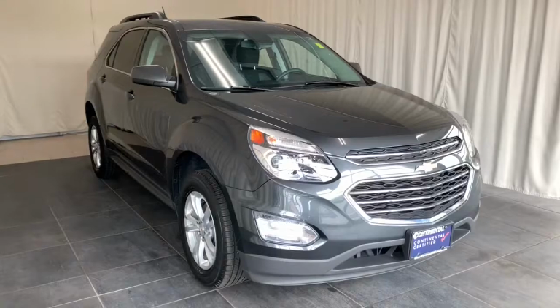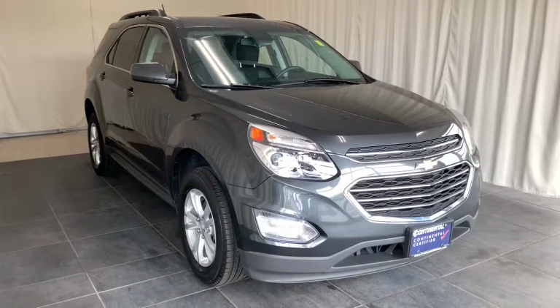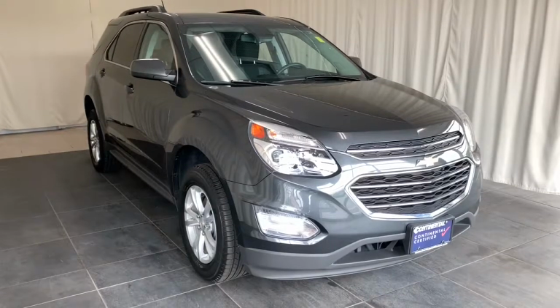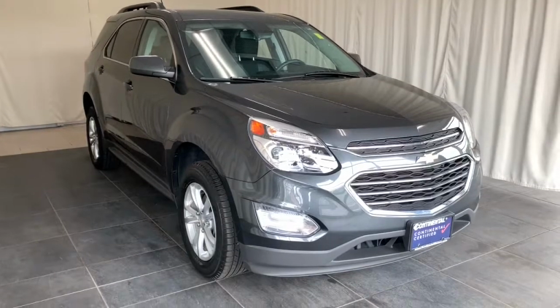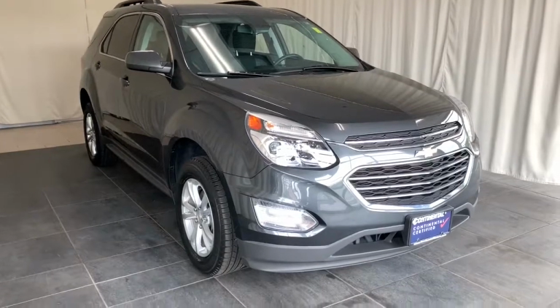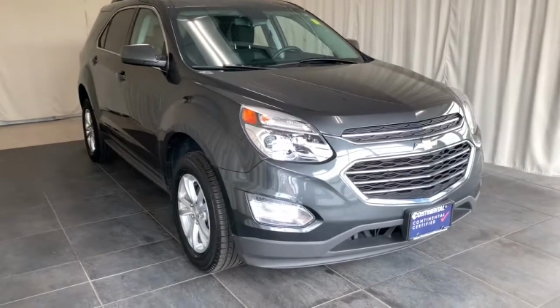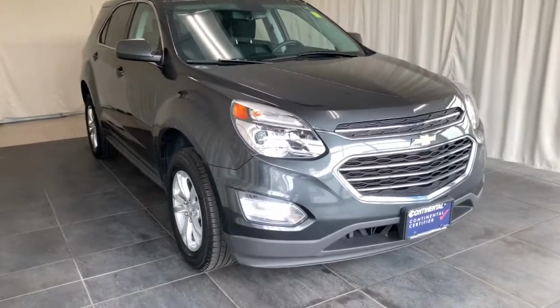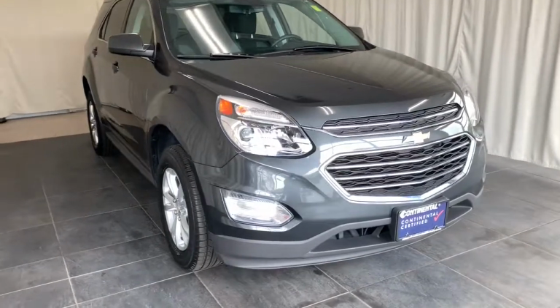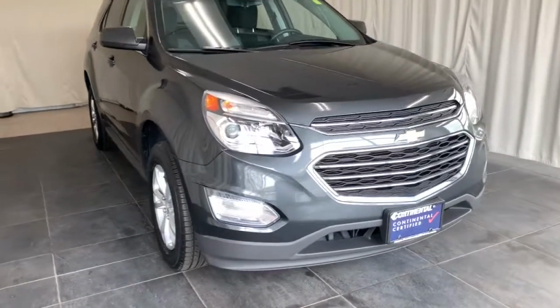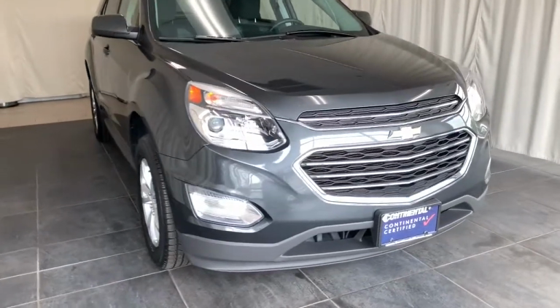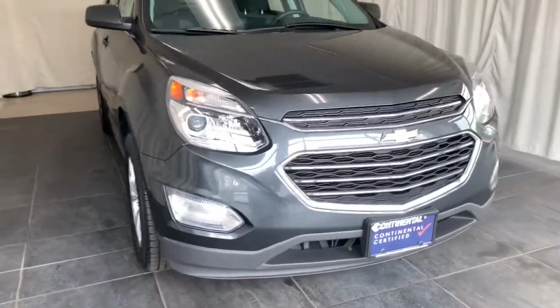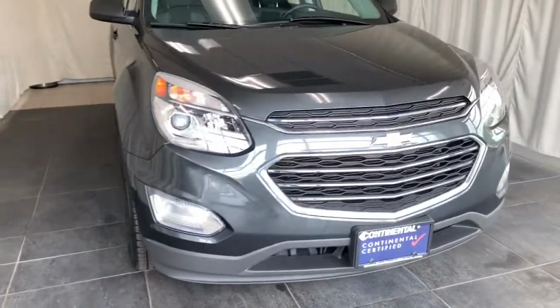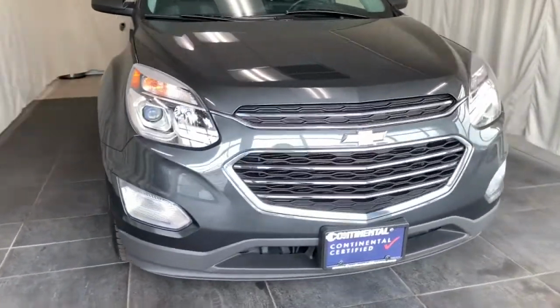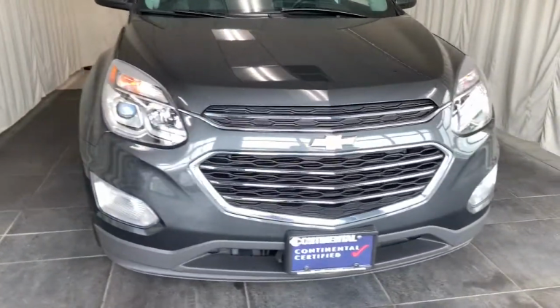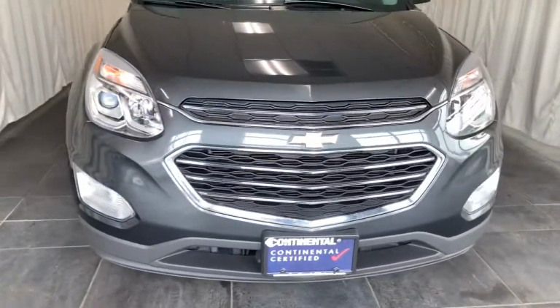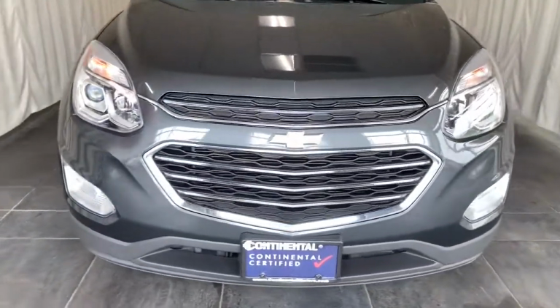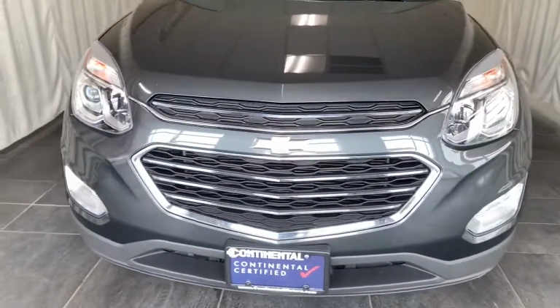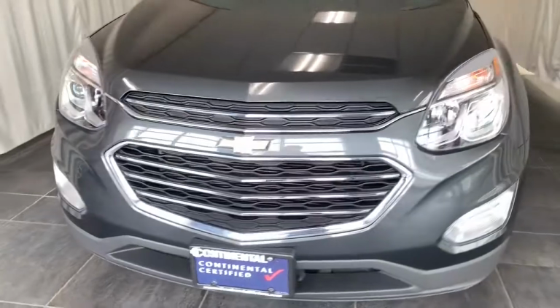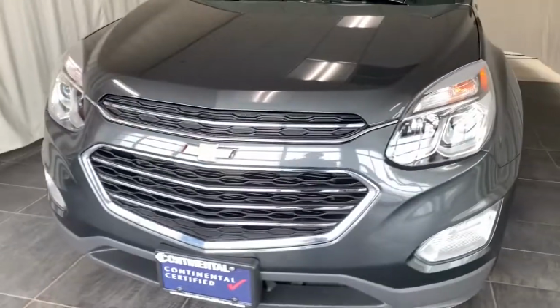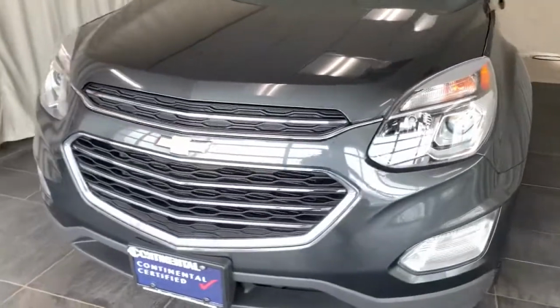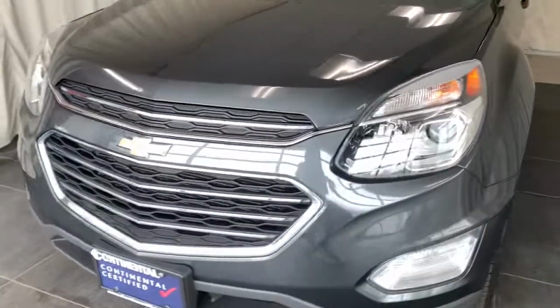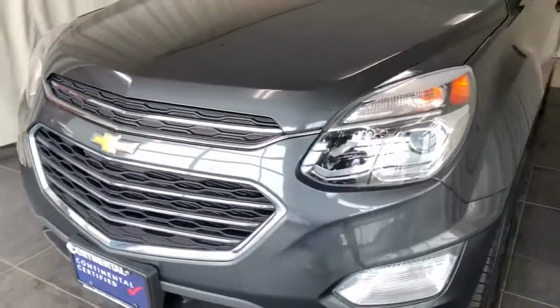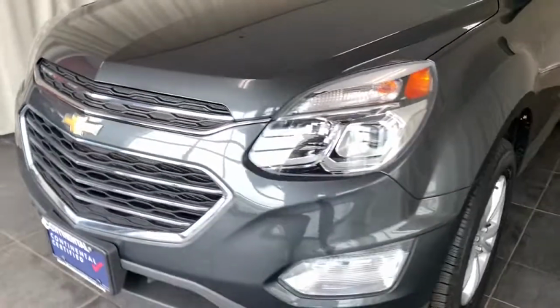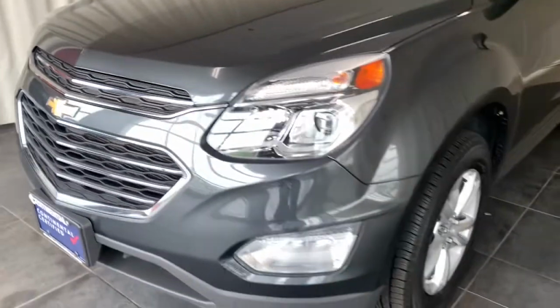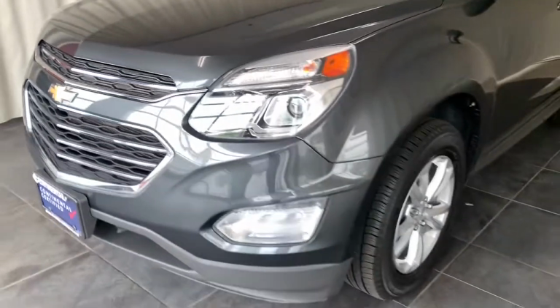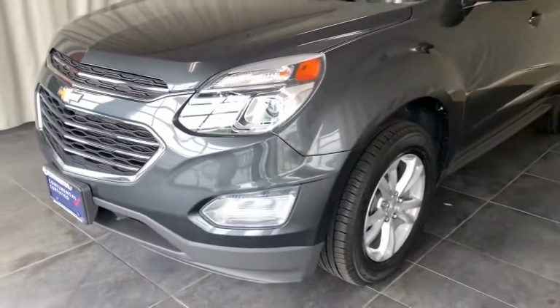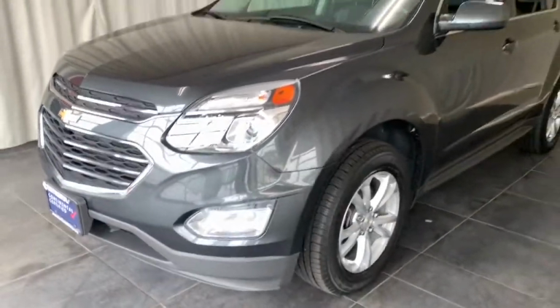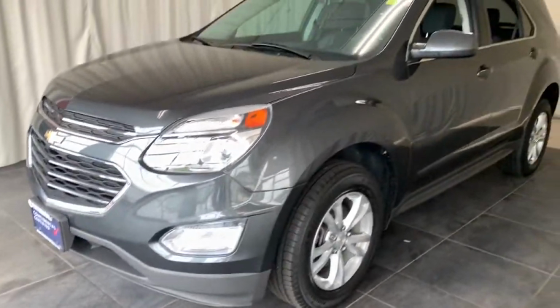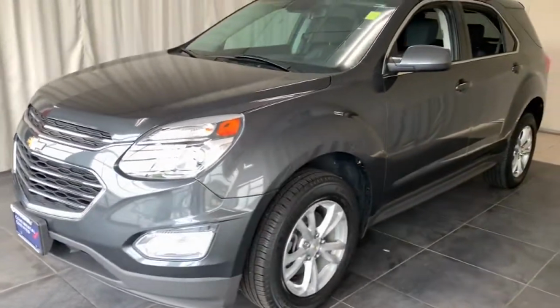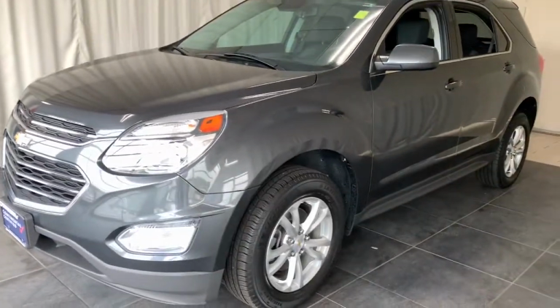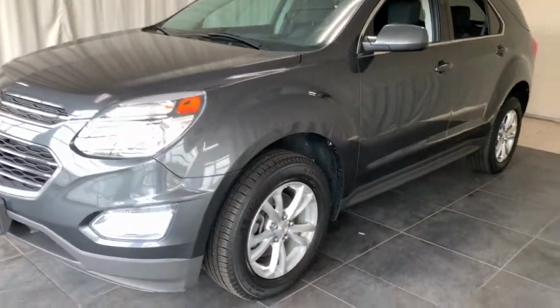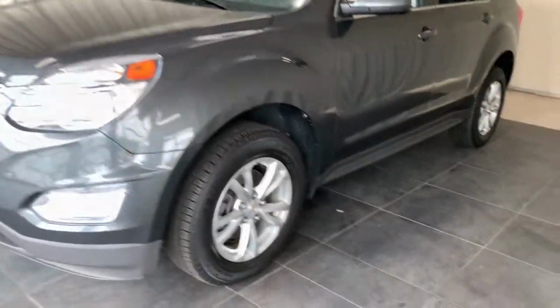You just found the 2017 Chevrolet Equinox. This vehicle is an outstanding buy with fewer than 60,000 miles on the odometer.